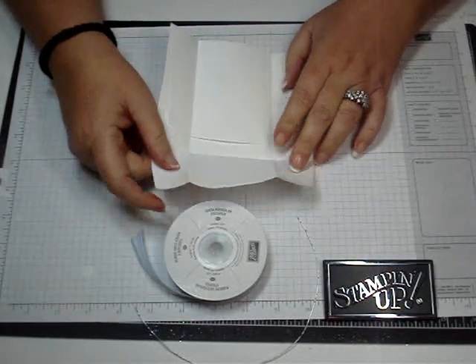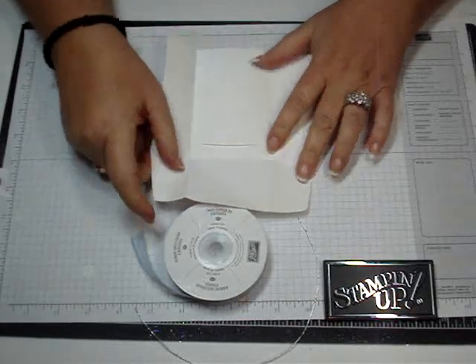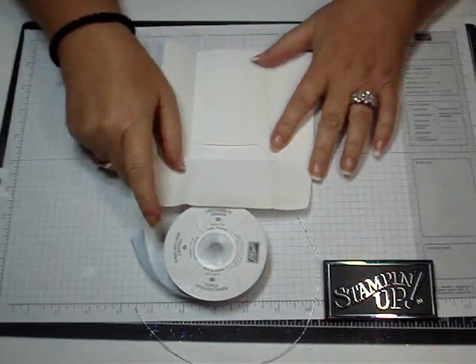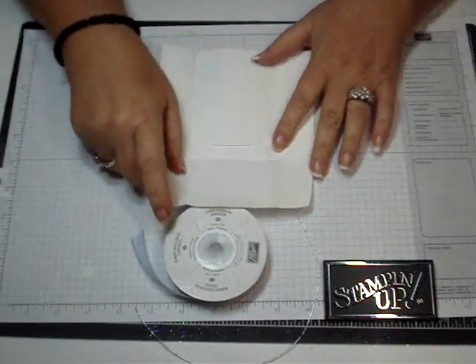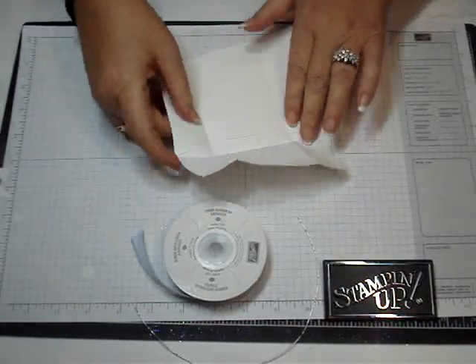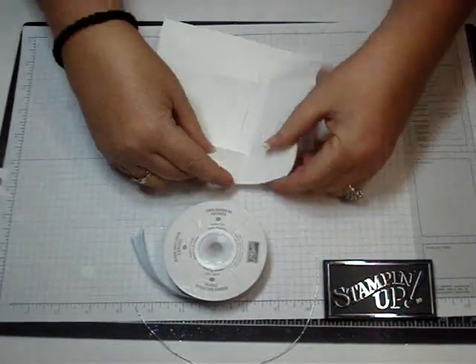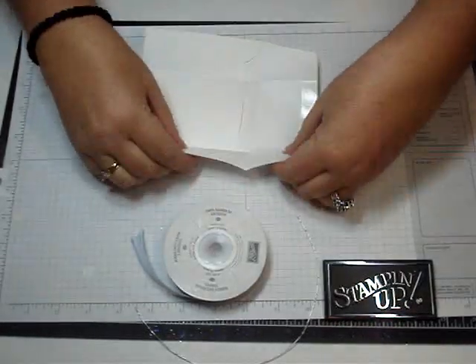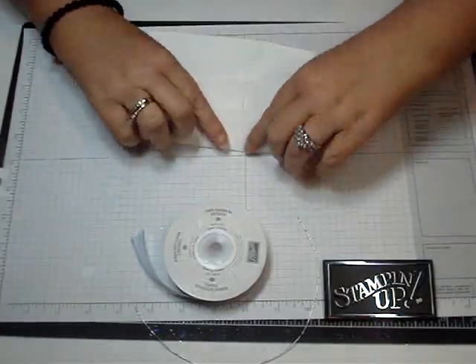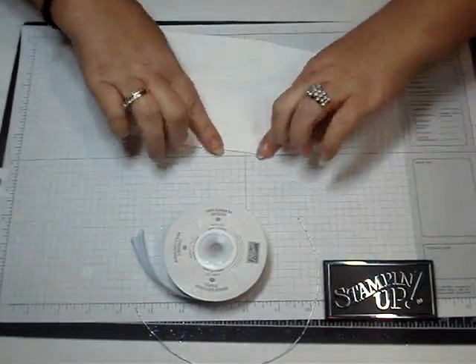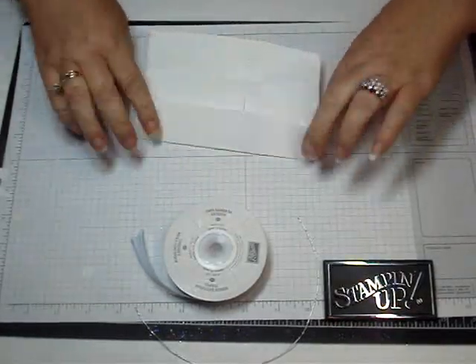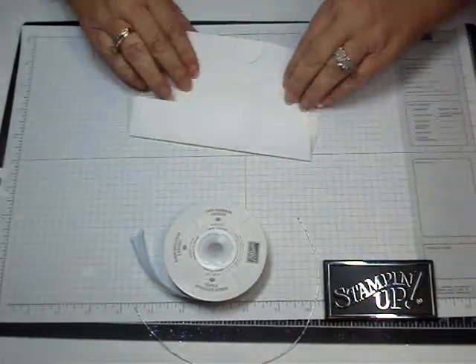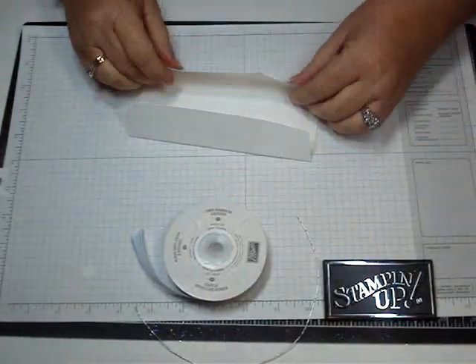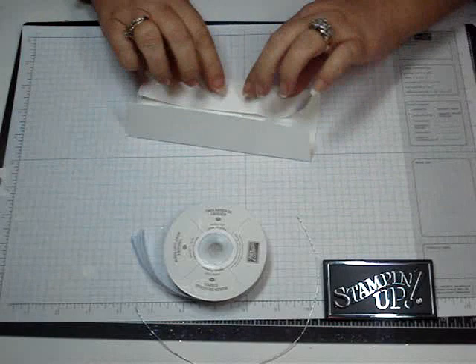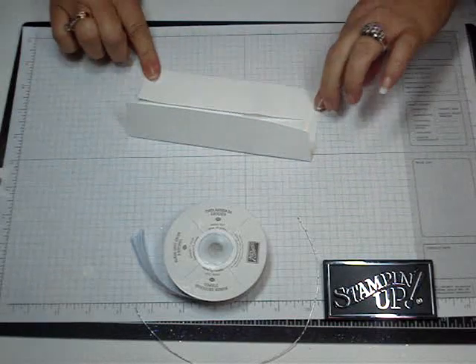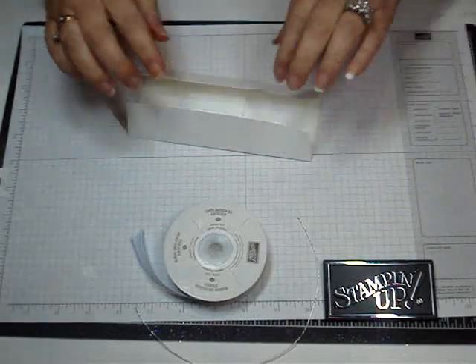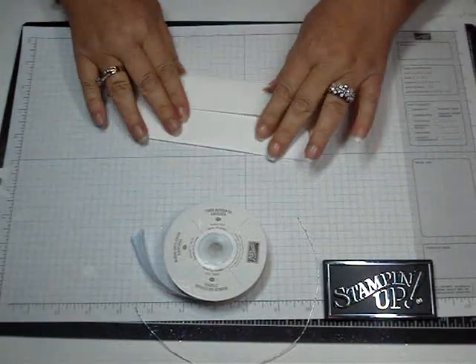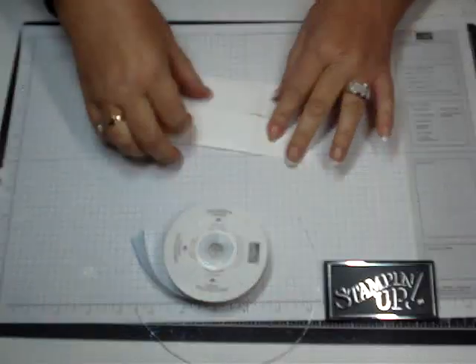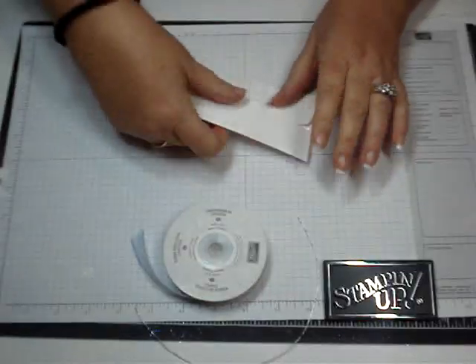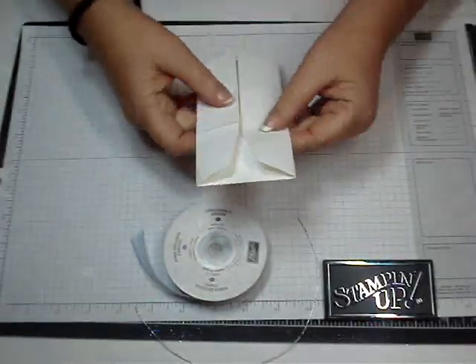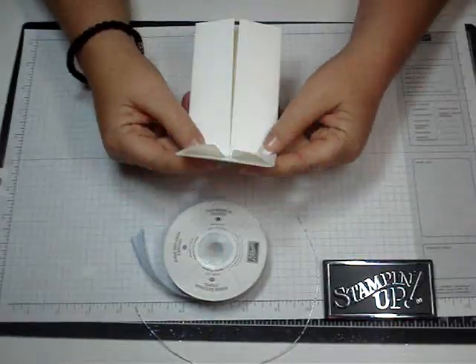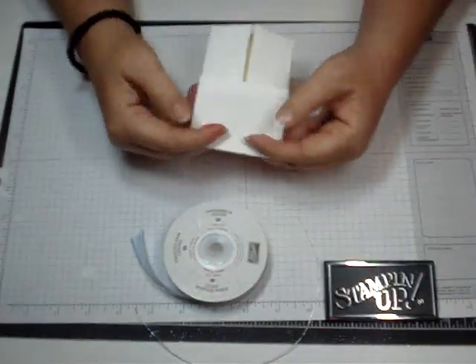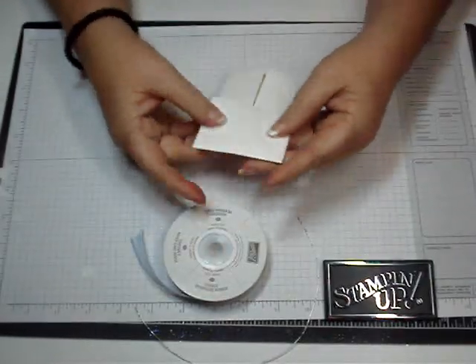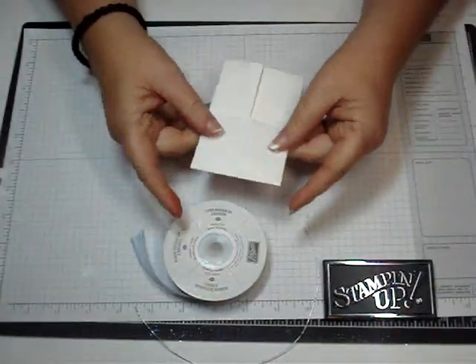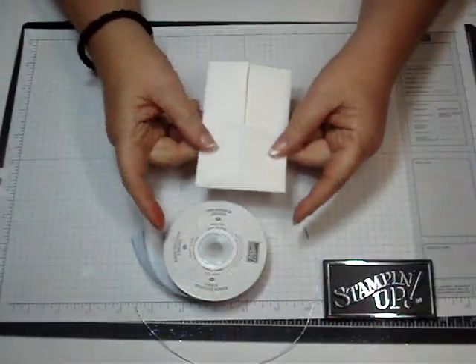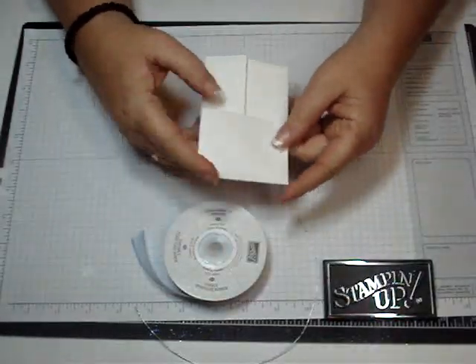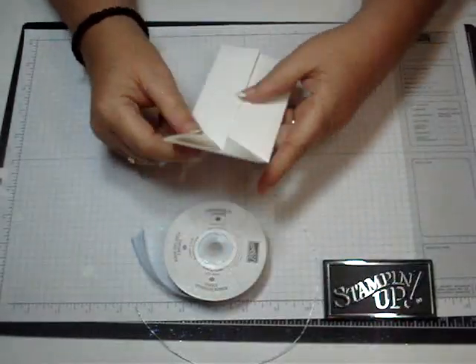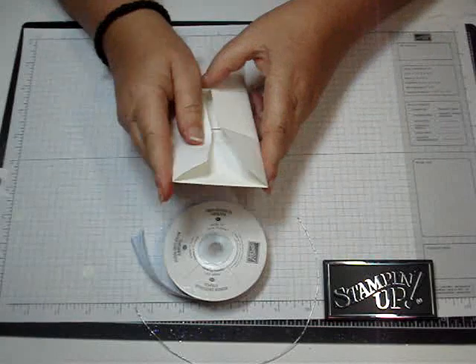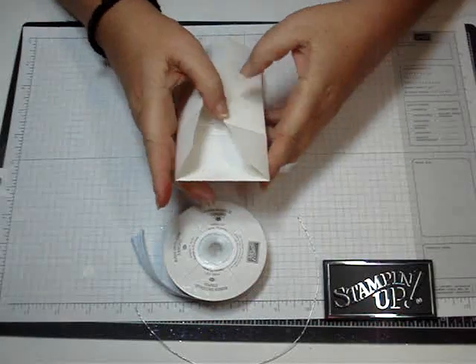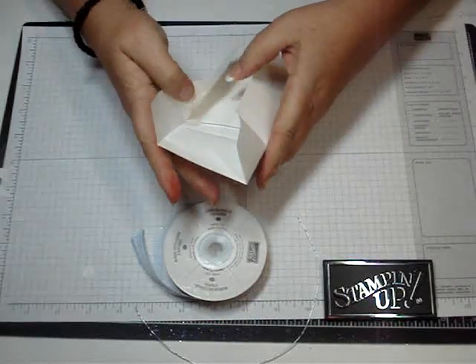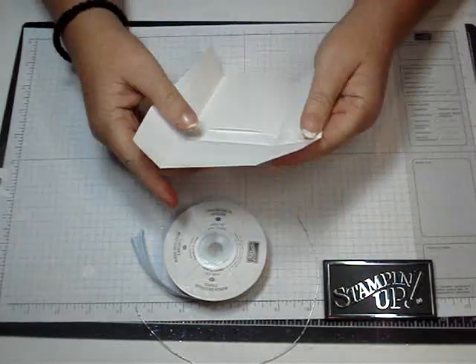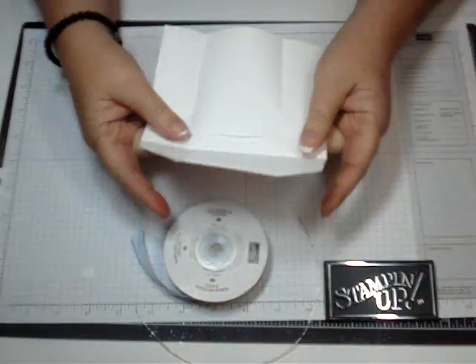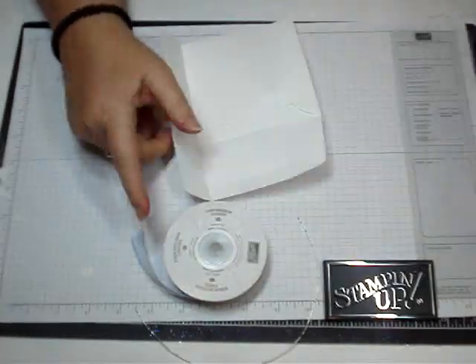Open up your envelope and then you're going to fold it all over like that, so then it tucks in like that. Really cute. So let's go ahead and decorate it.